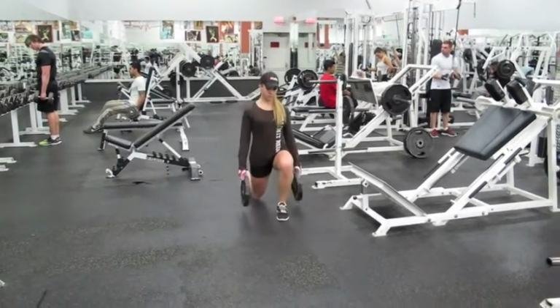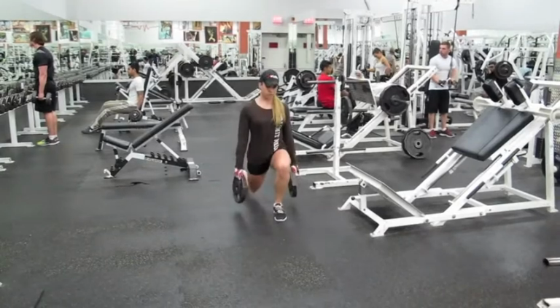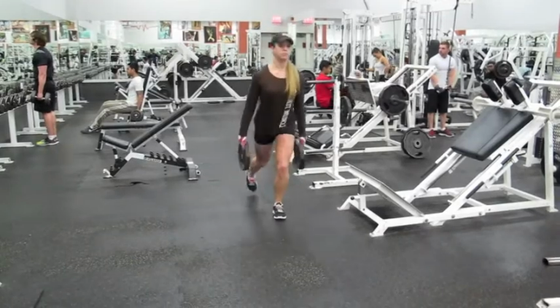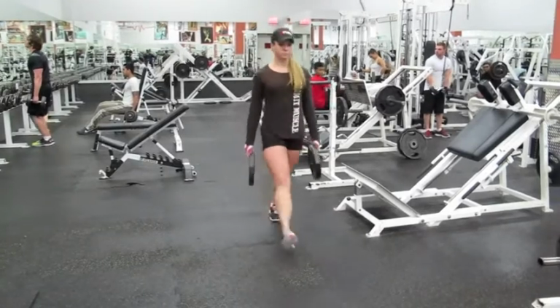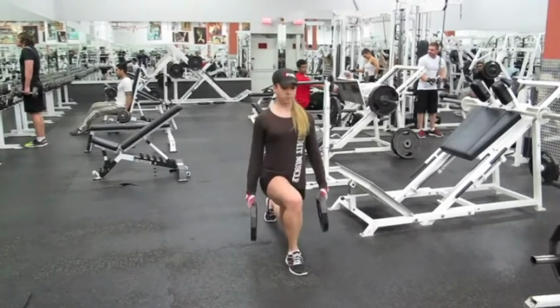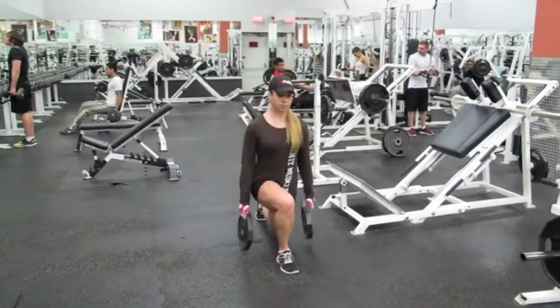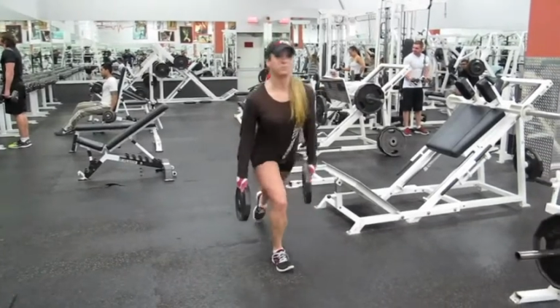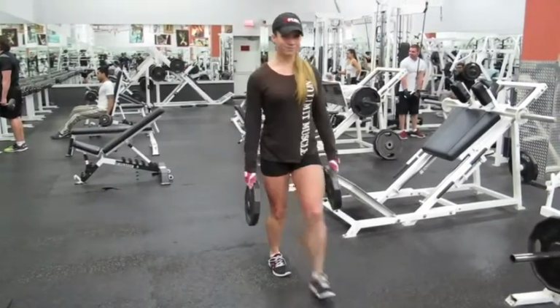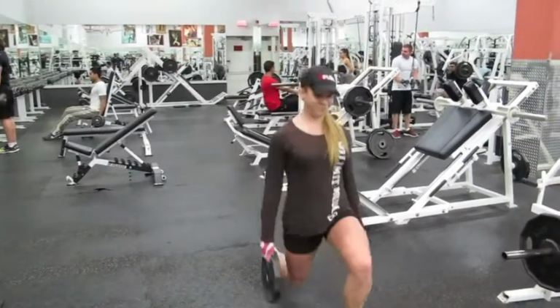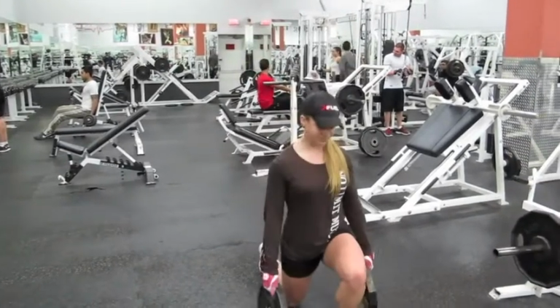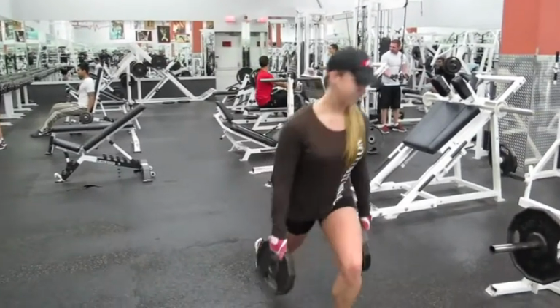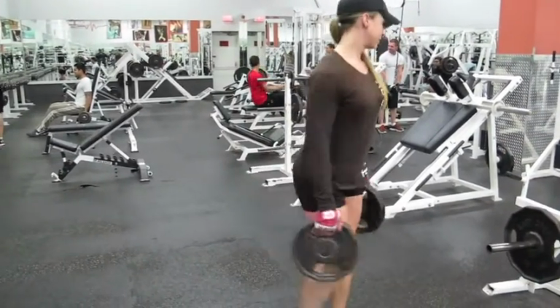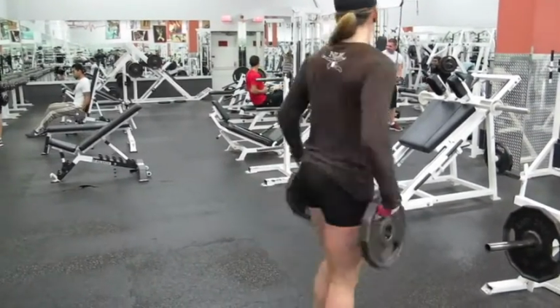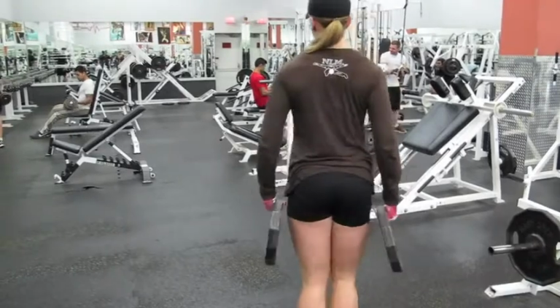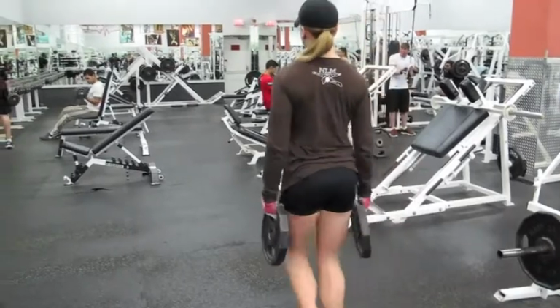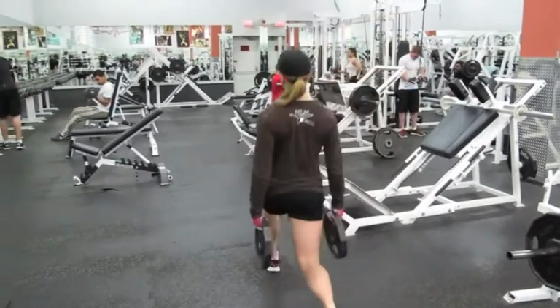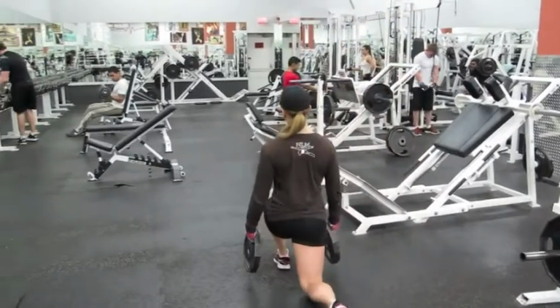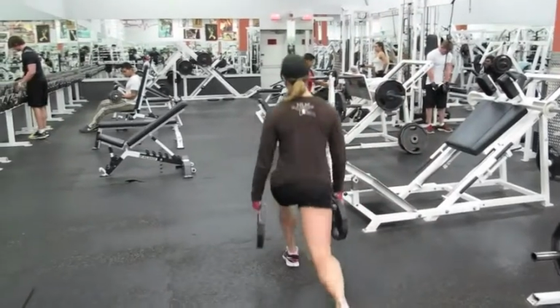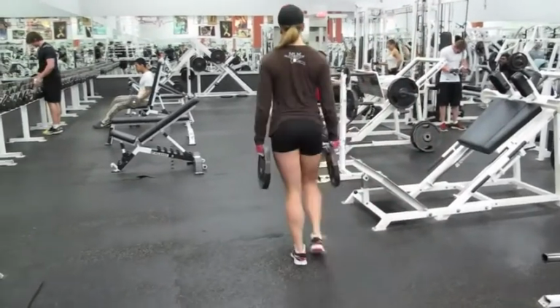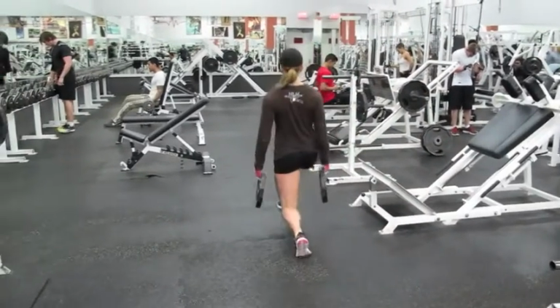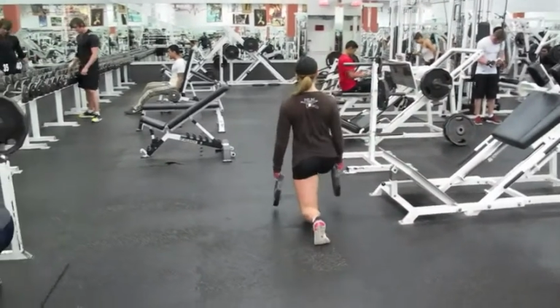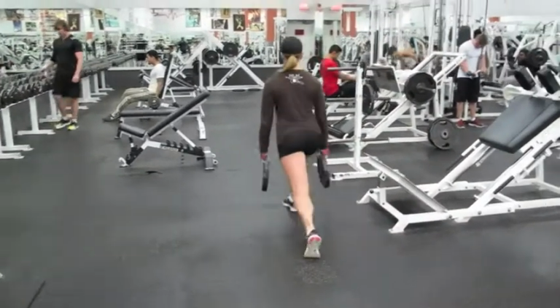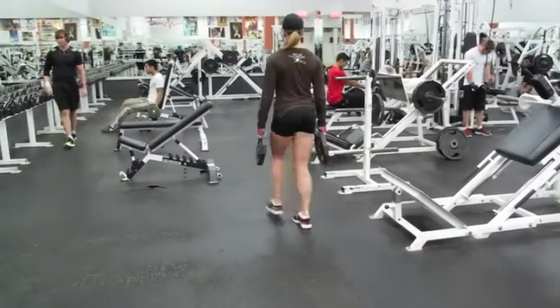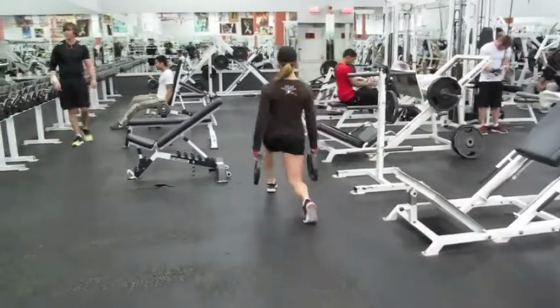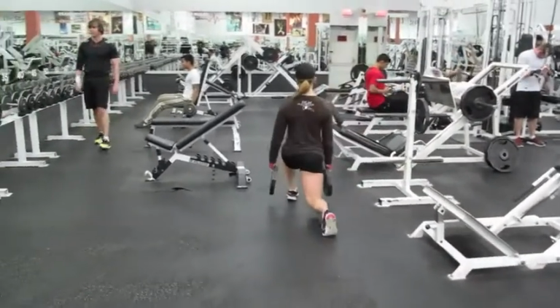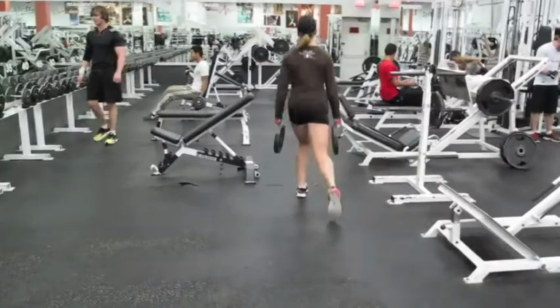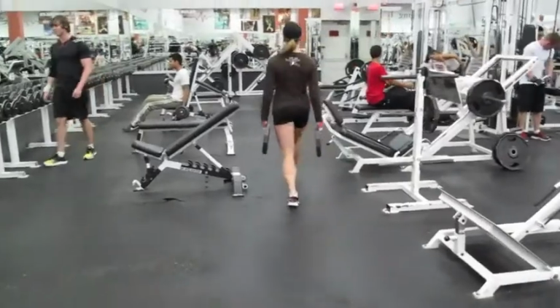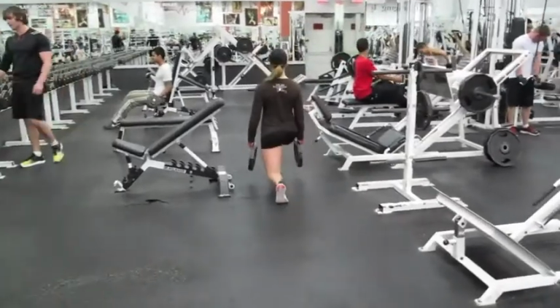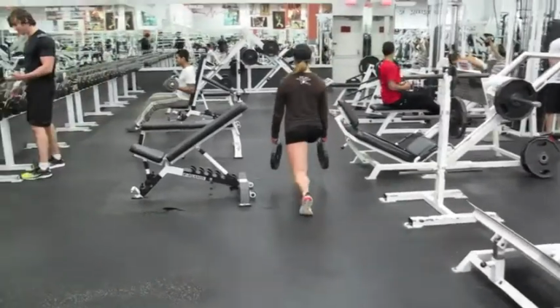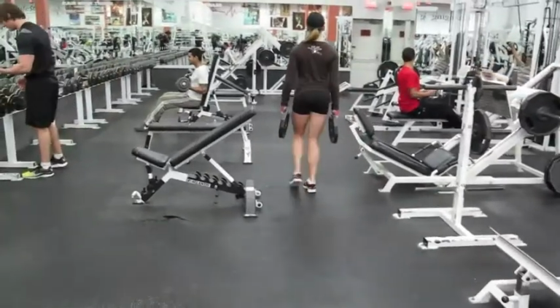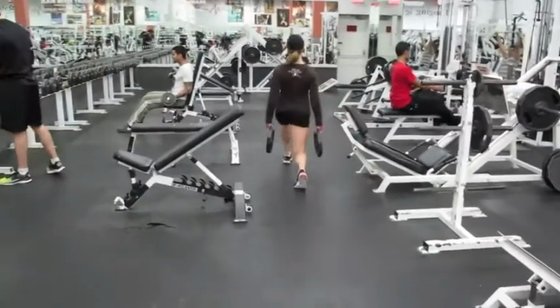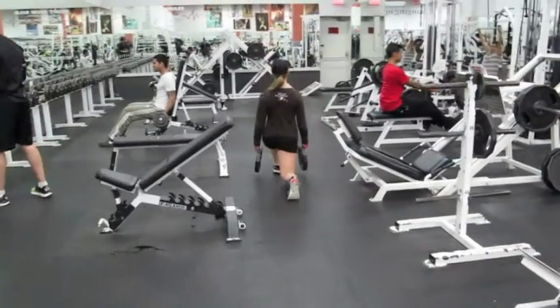Here comes Rachel doing her walking lunges. Nice work. There are many other ways.